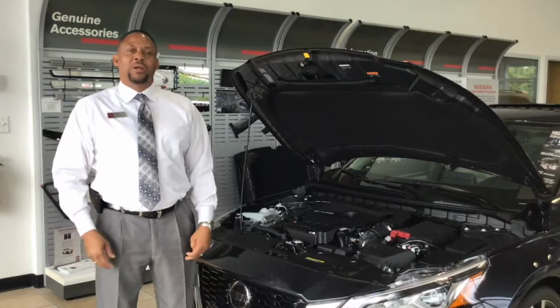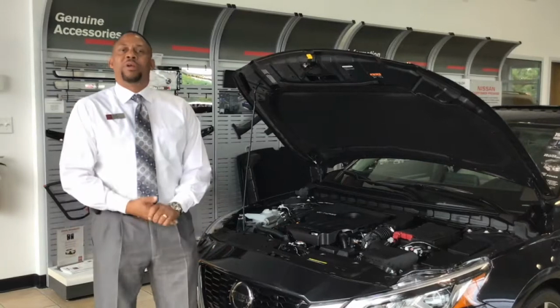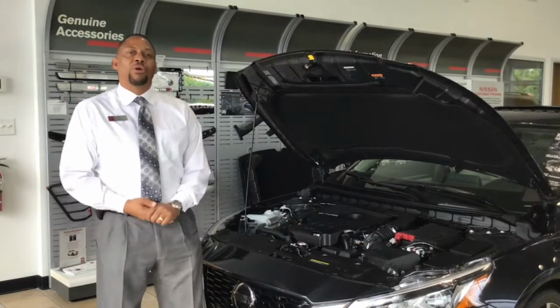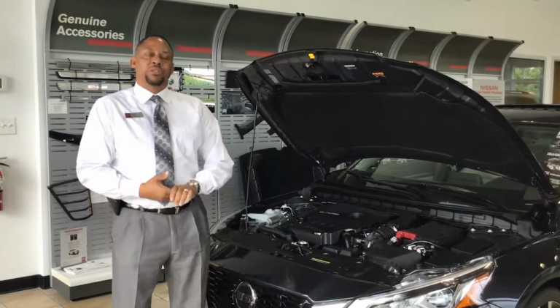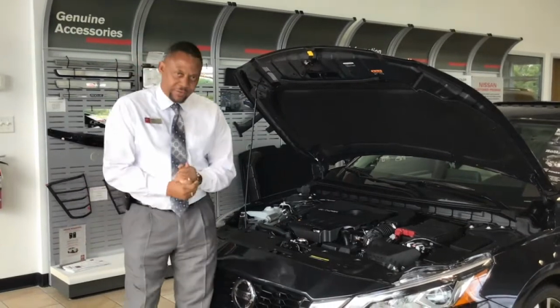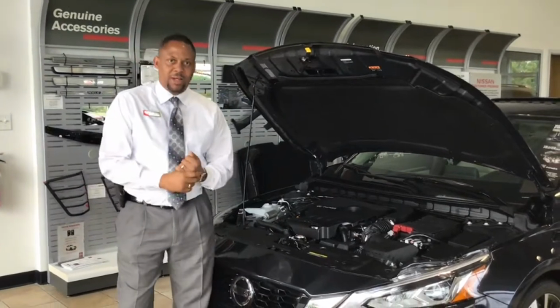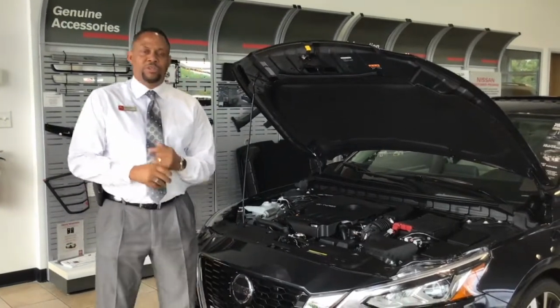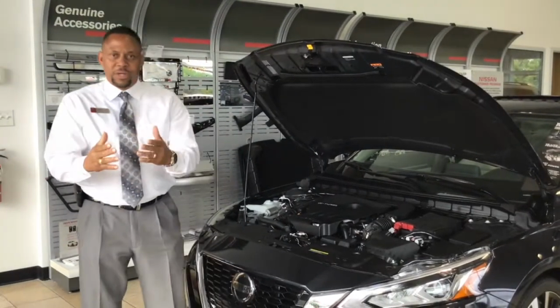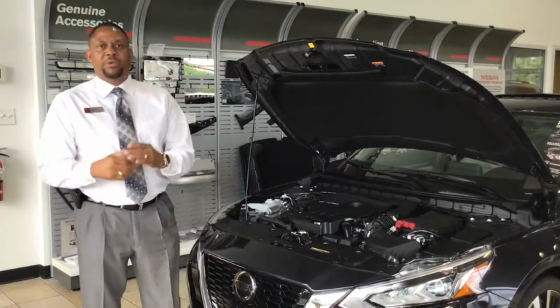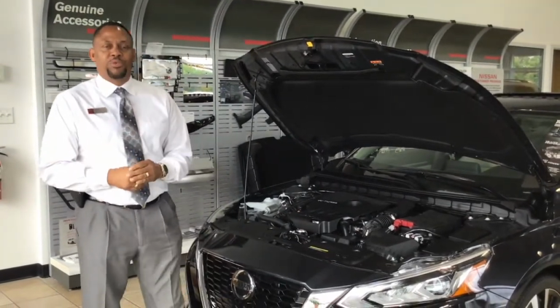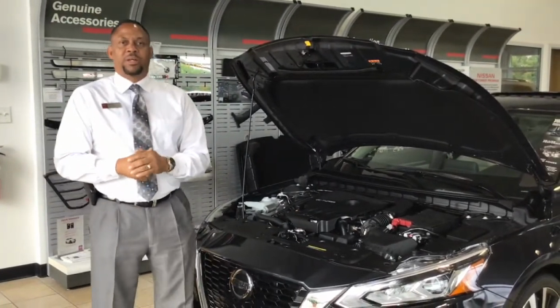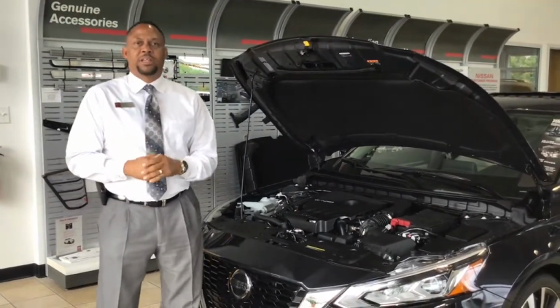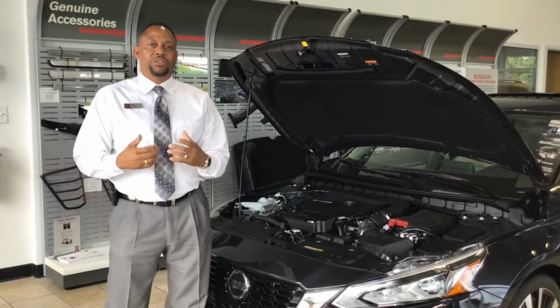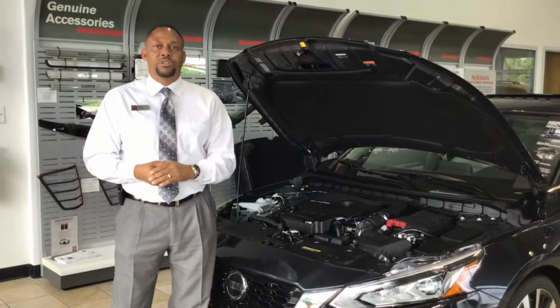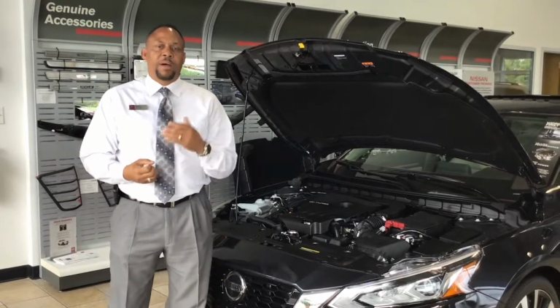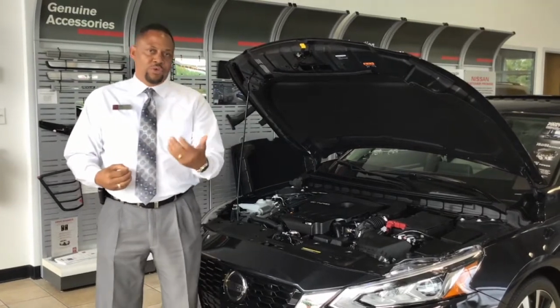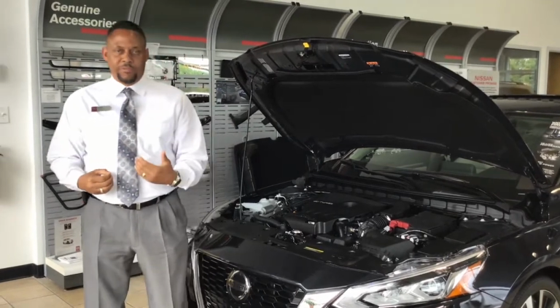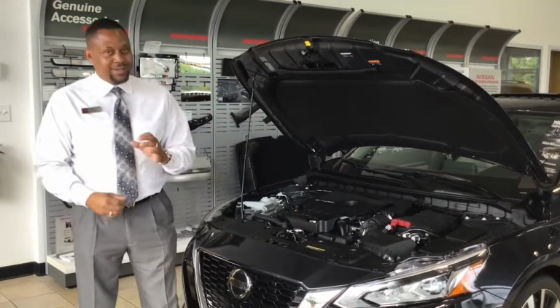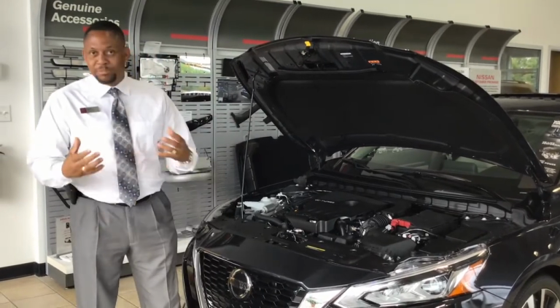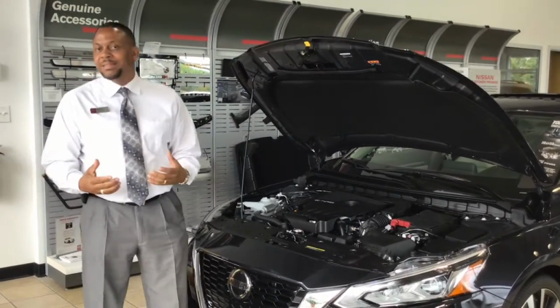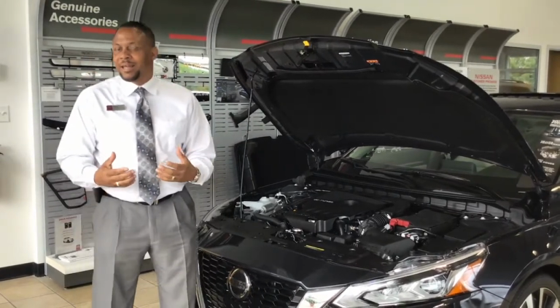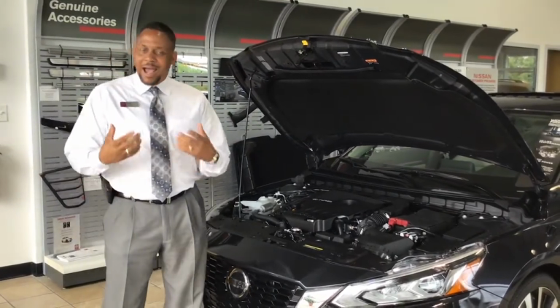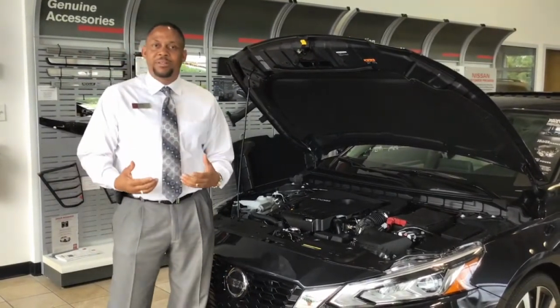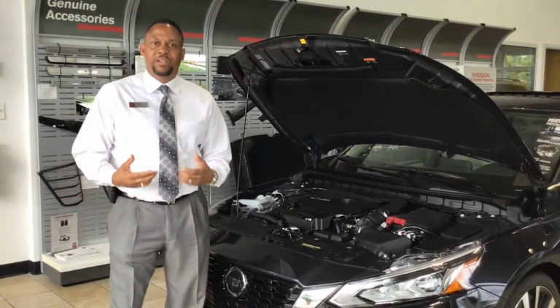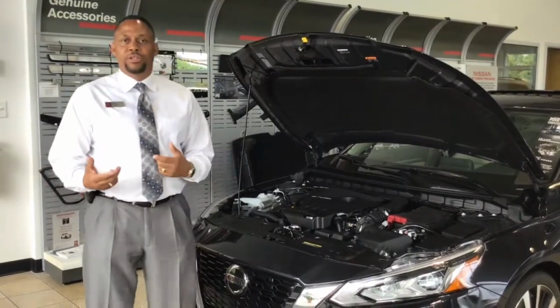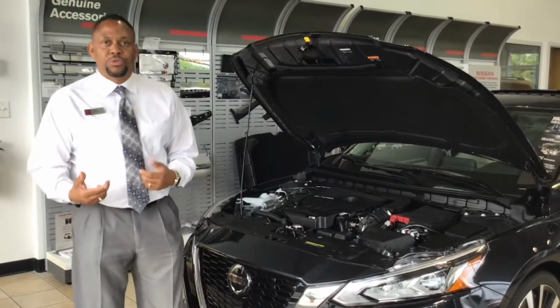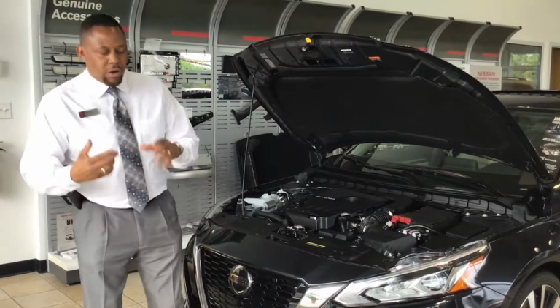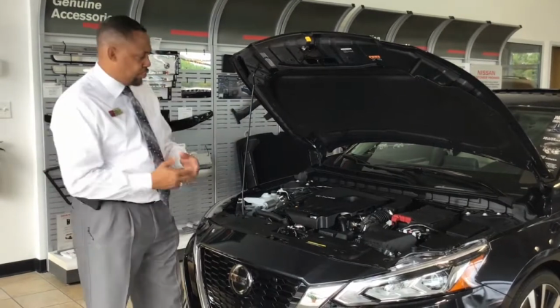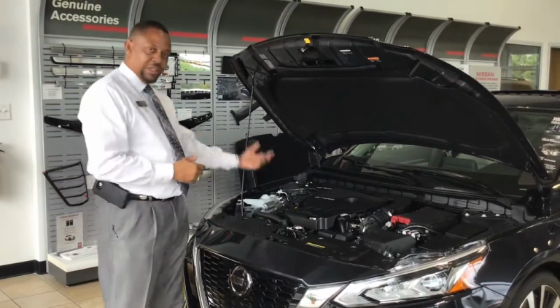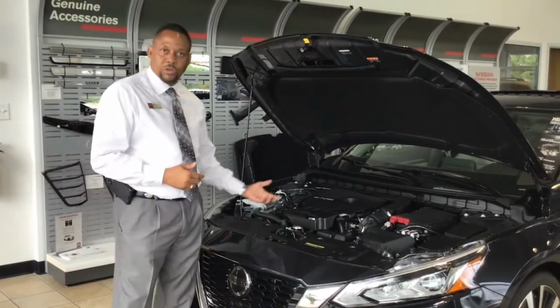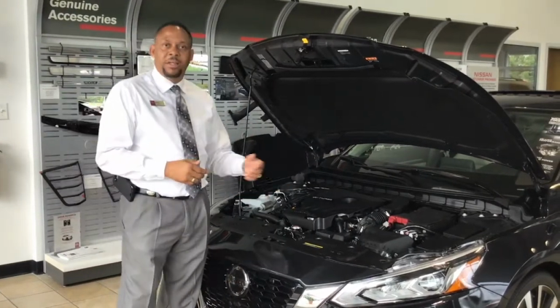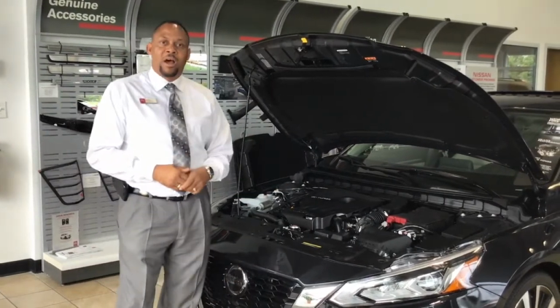Good morning, I'm Darryl Moseley with Griffin Nissan. You, the customer, have written to us expressing your concerns about what you are looking for in your next midsize. I am here today to introduce to you the all-new Nissan Altima.